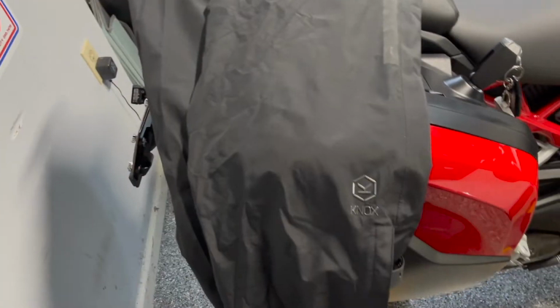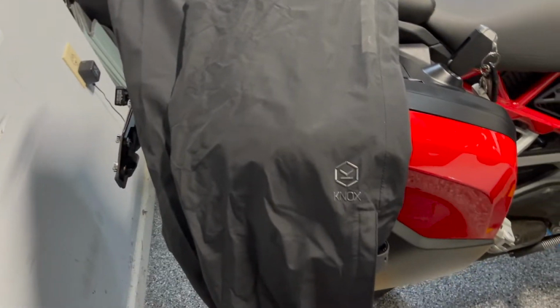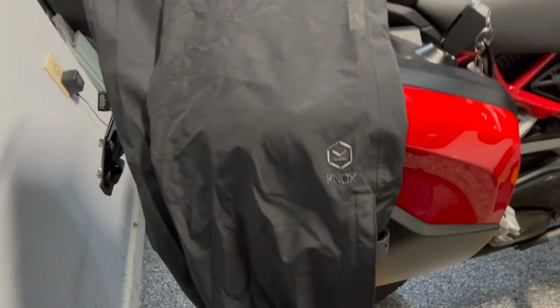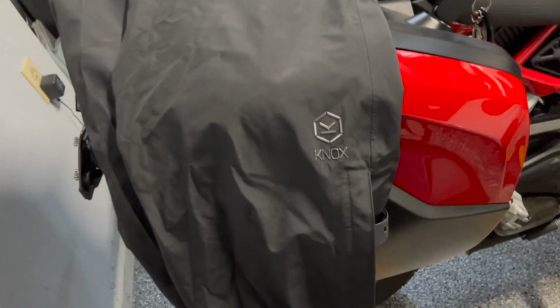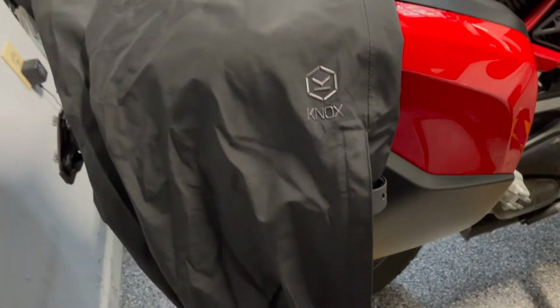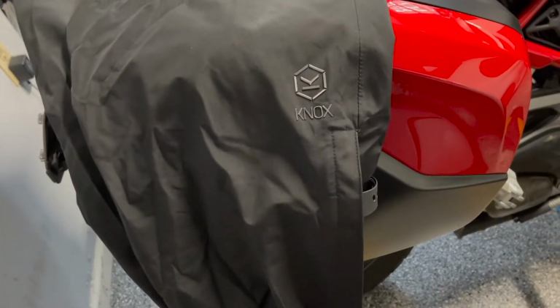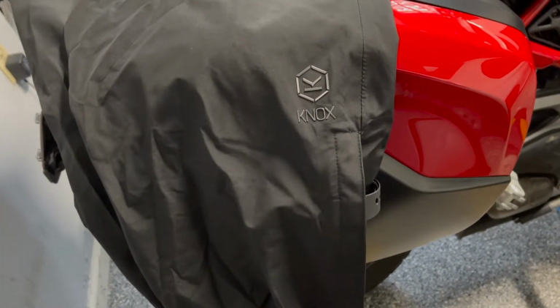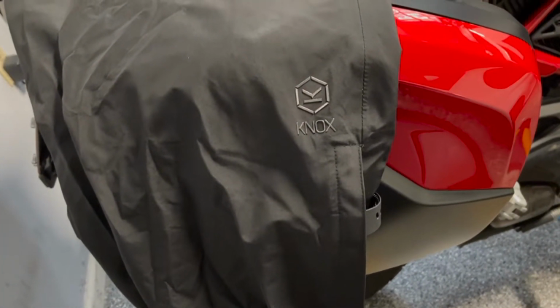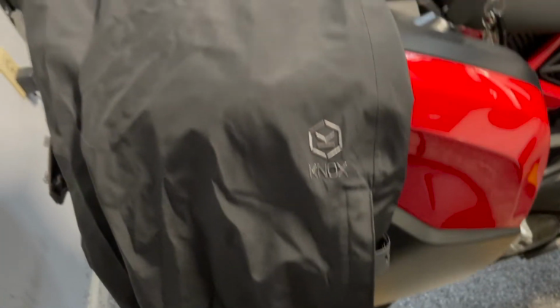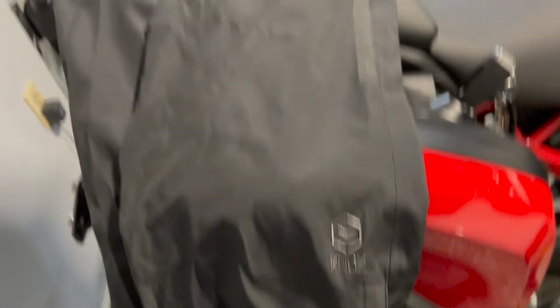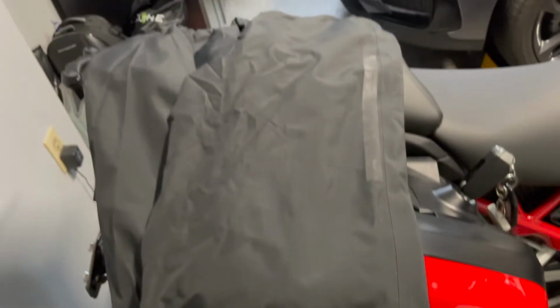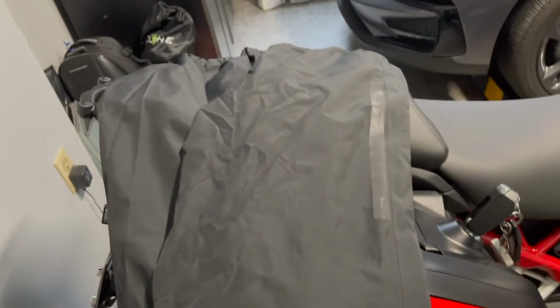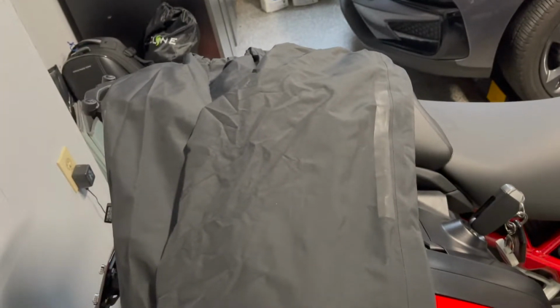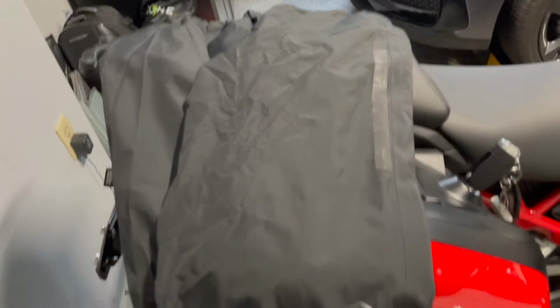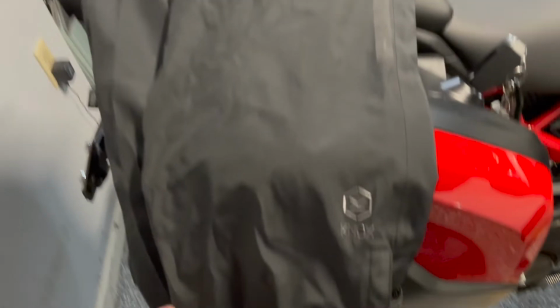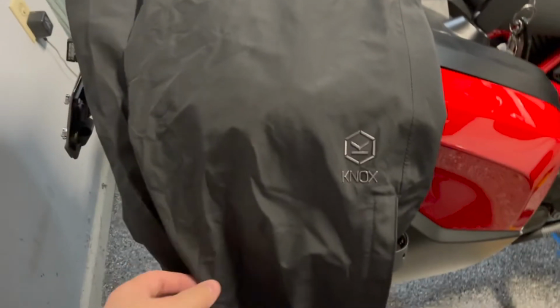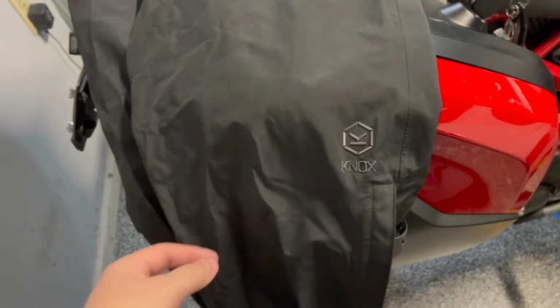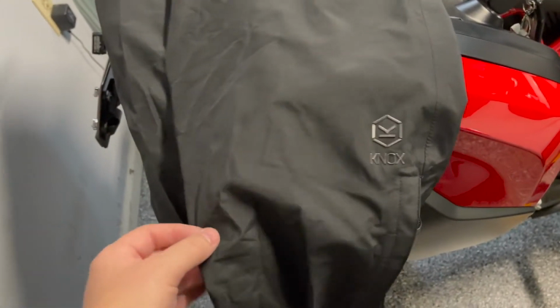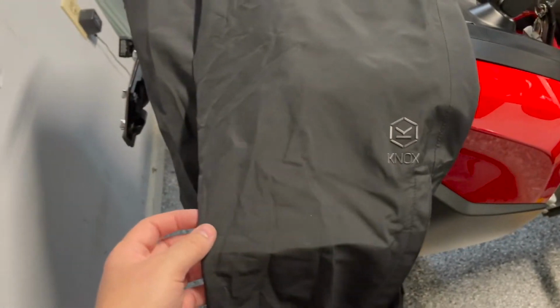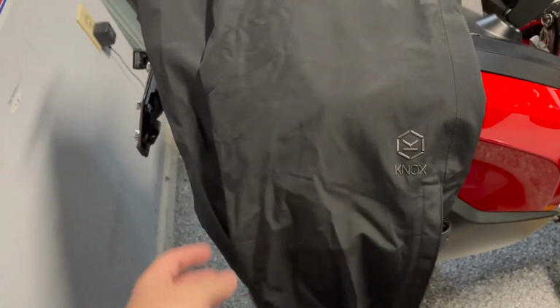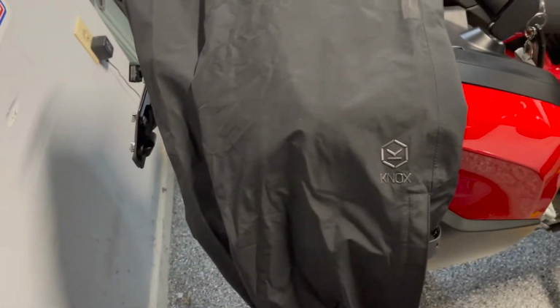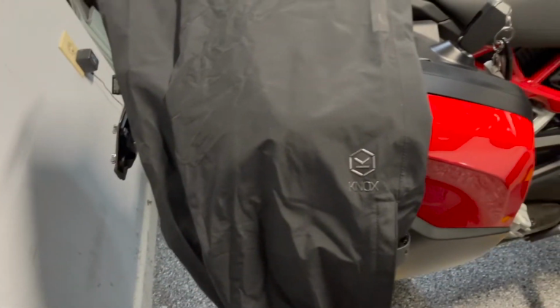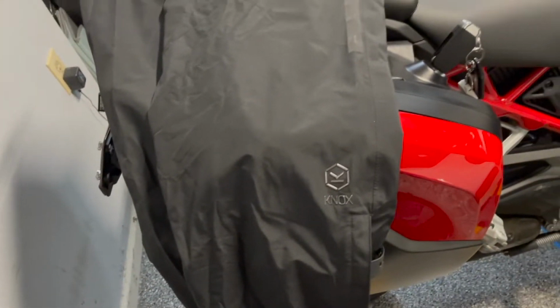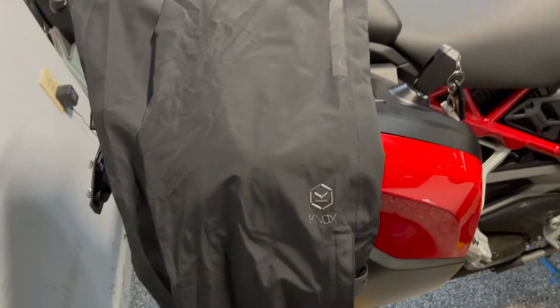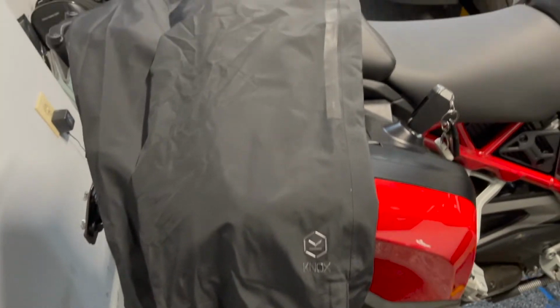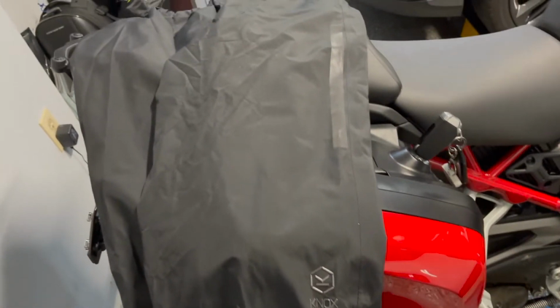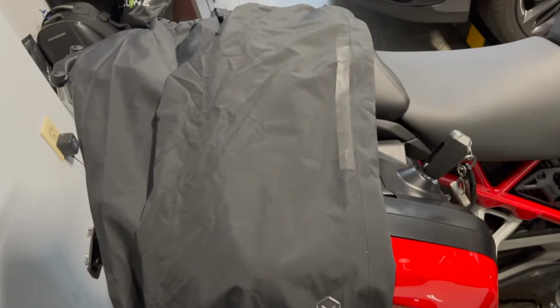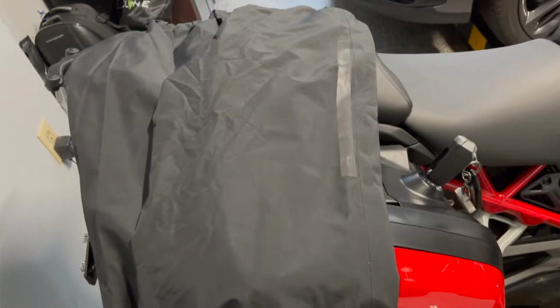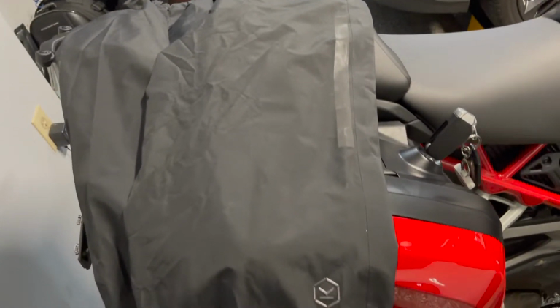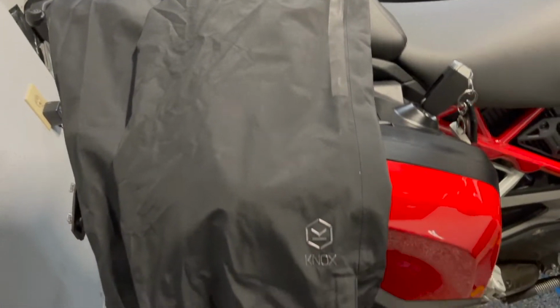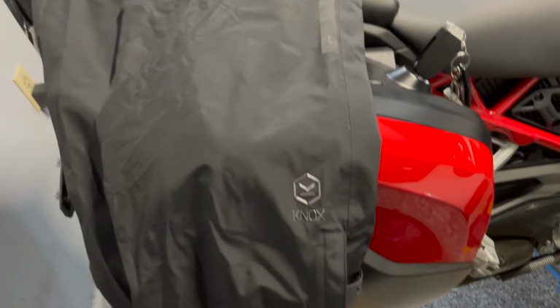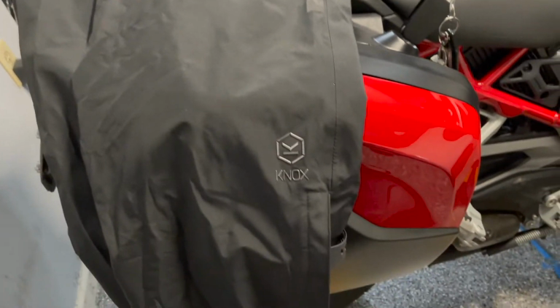So if you need some waterproof pants, the Welbeck pants — I'll leave a link in the description. You can get them on the UK website or on Rebzilla.